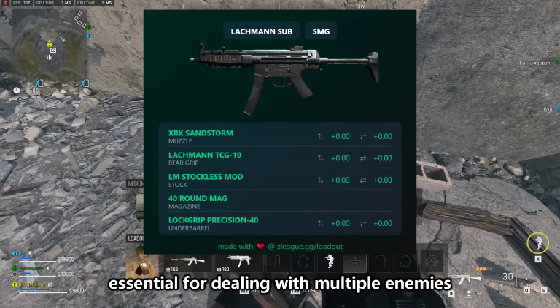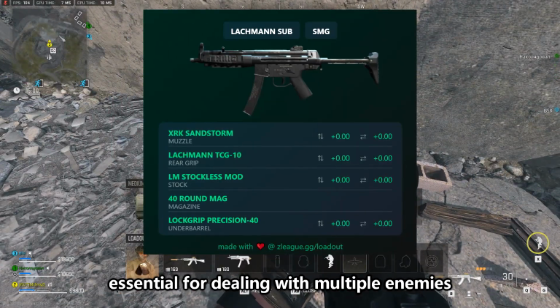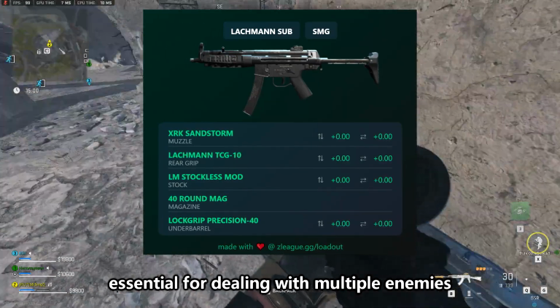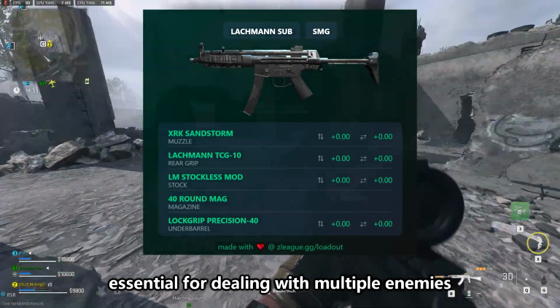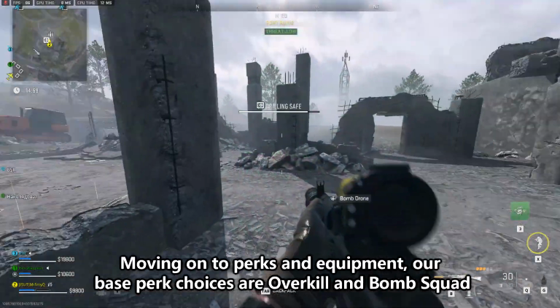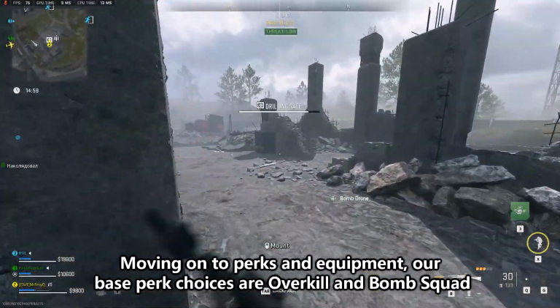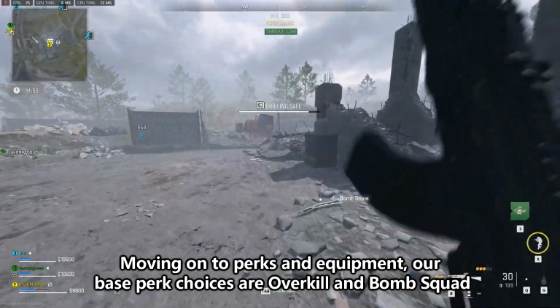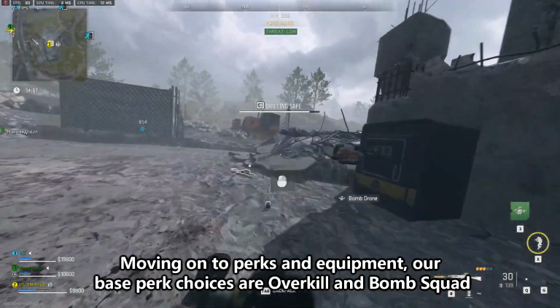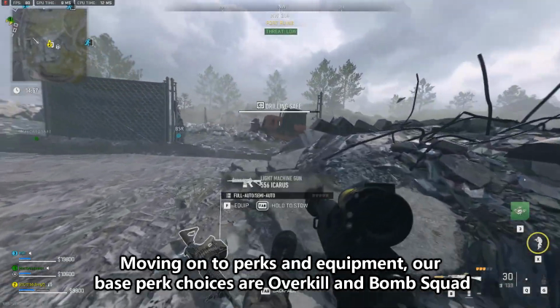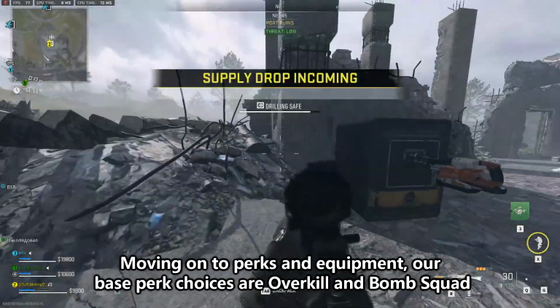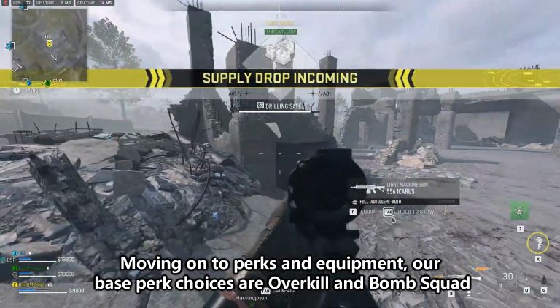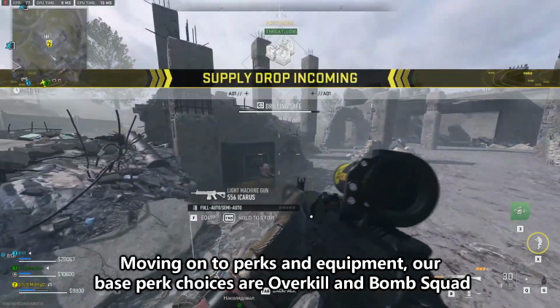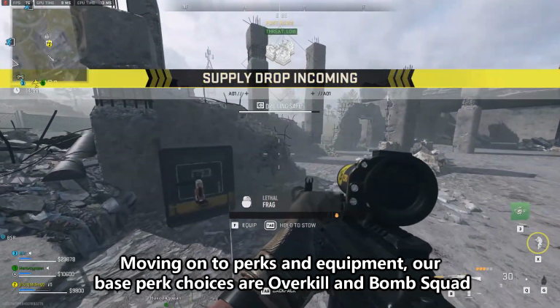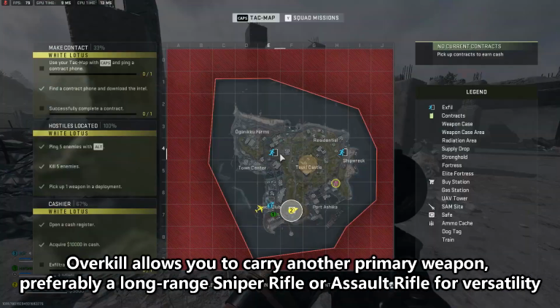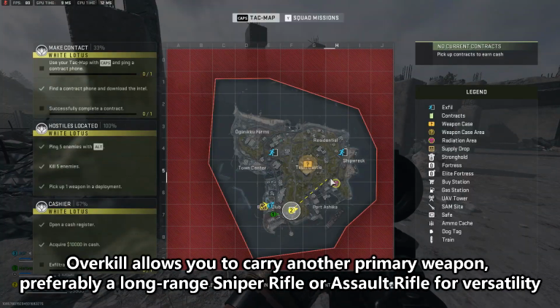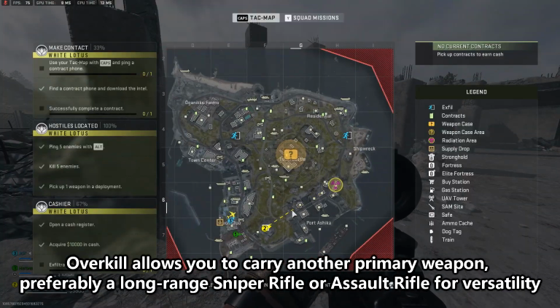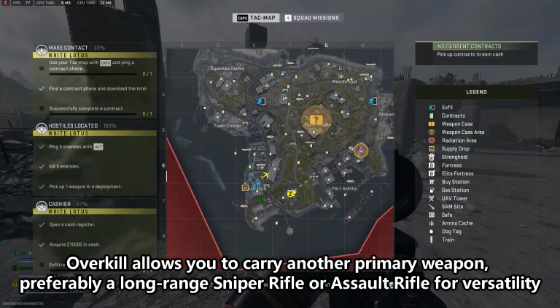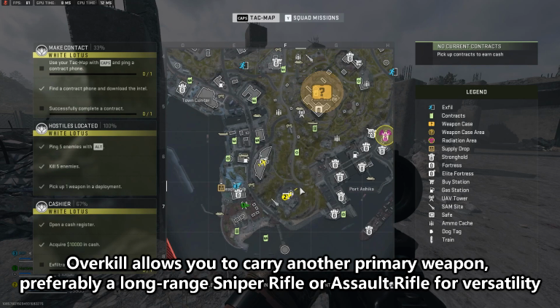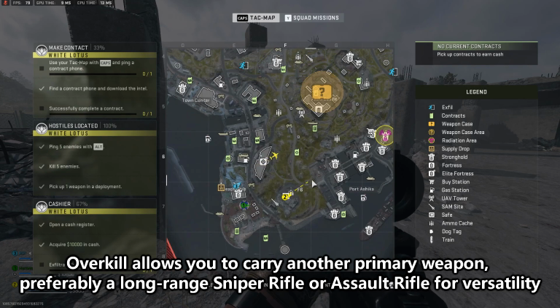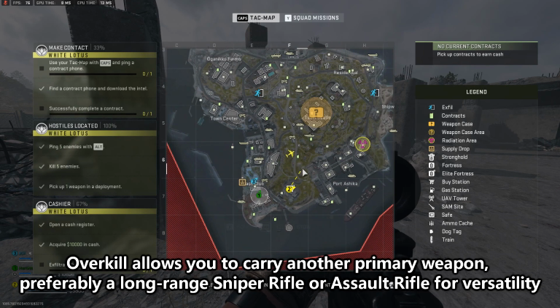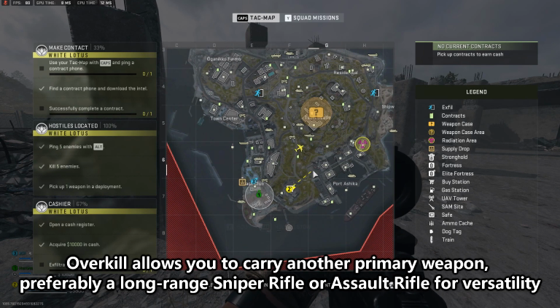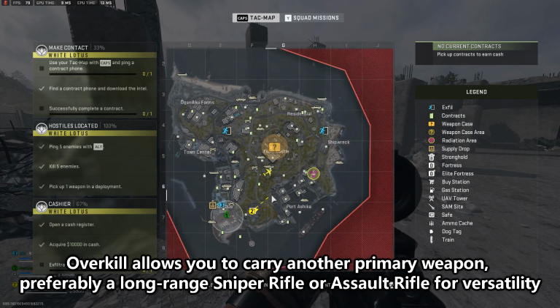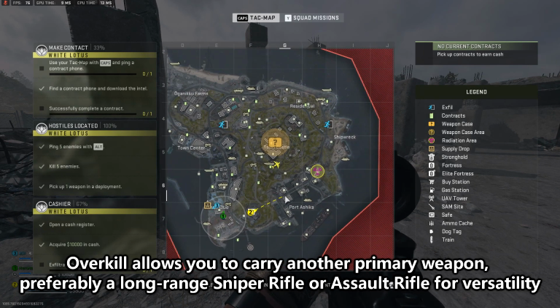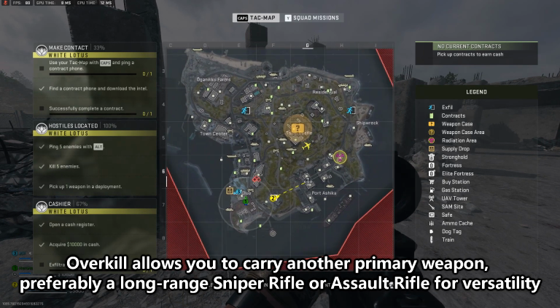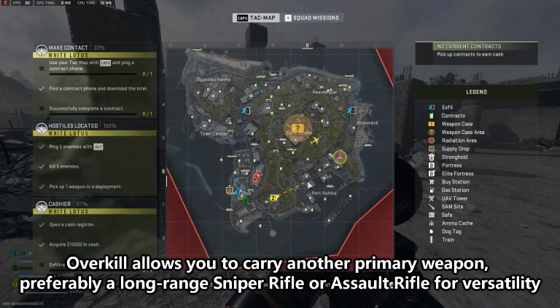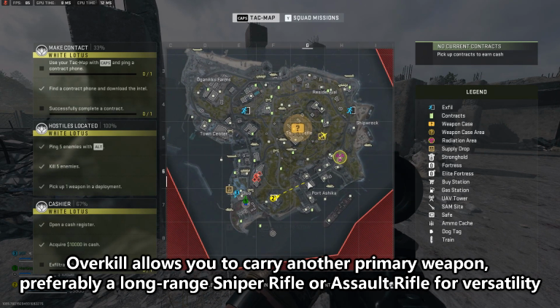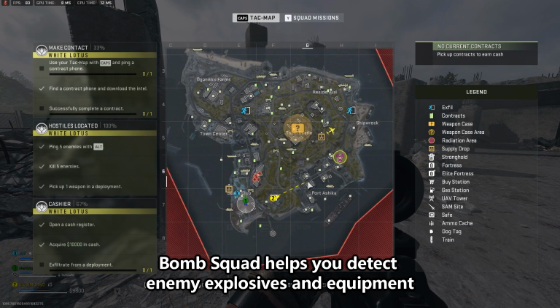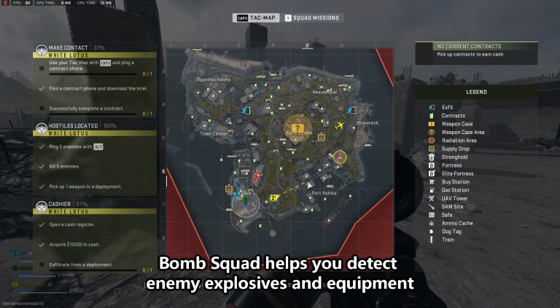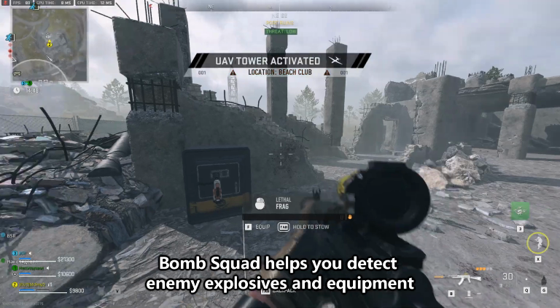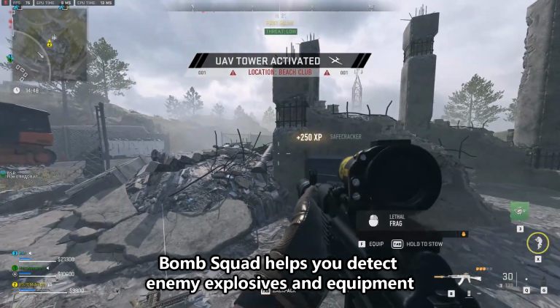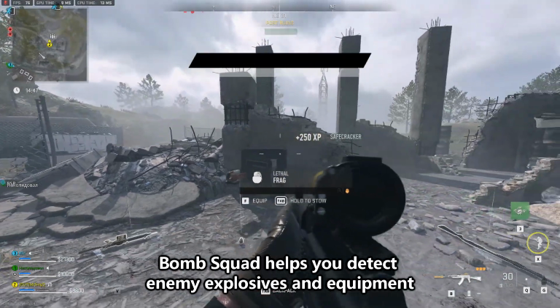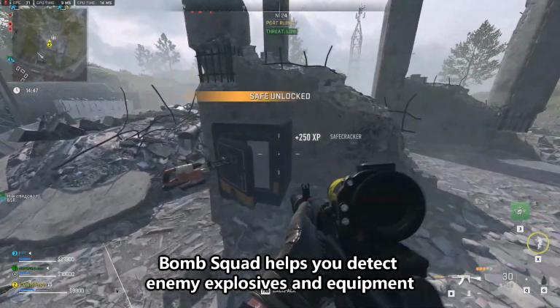Don't forget the 40 round mag for extra ammo capacity, essential for dealing with multiple enemies. Moving on to perks and equipment, our base perk choices are Overkill and Bomb Squad. Overkill allows you to carry another primary weapon, preferably a long-range sniper rifle or assault rifle for versatility. Bomb Squad helps you detect enemy explosives and equipment.